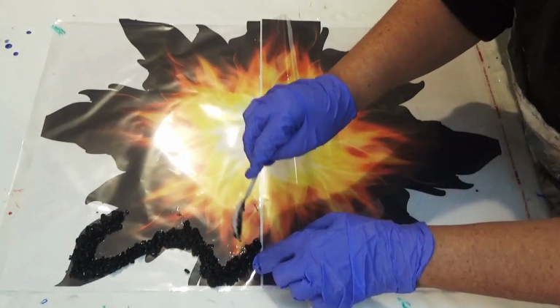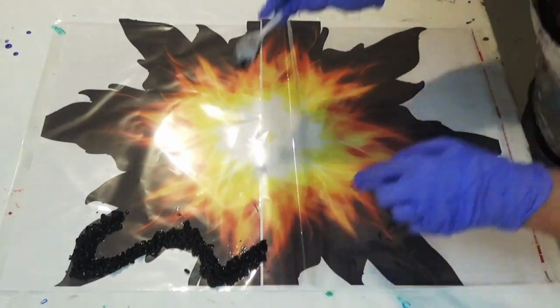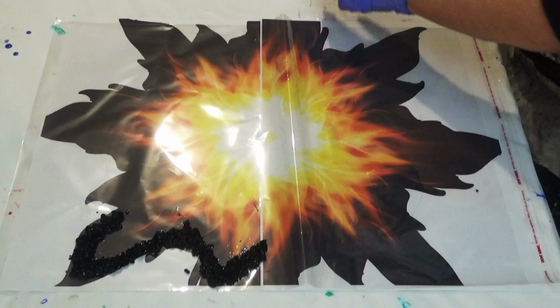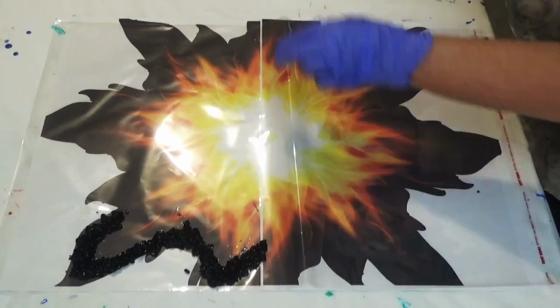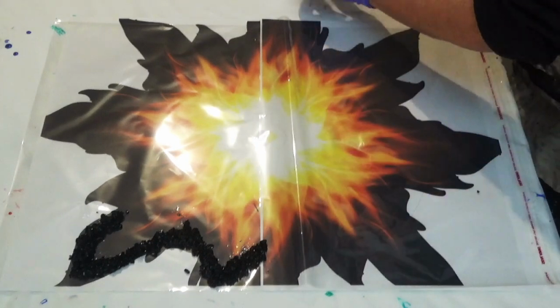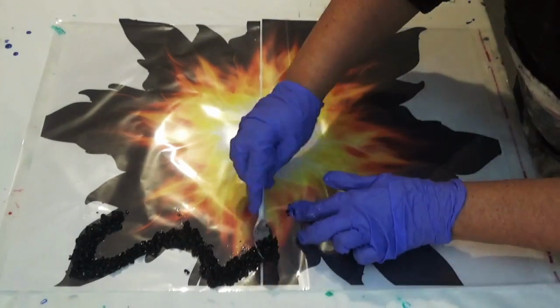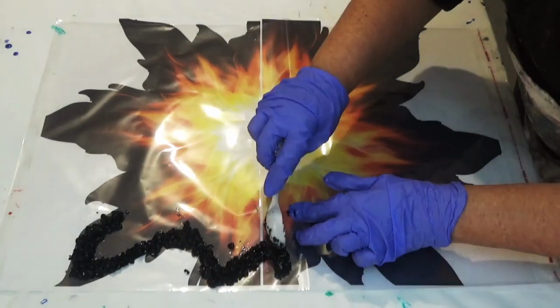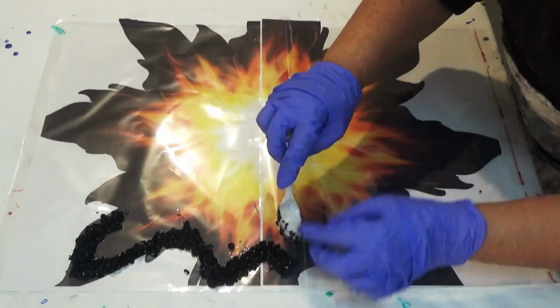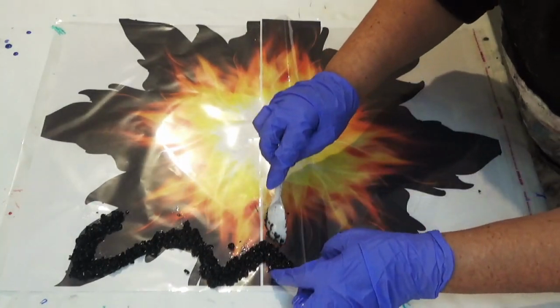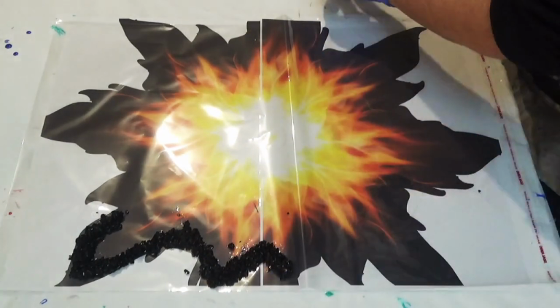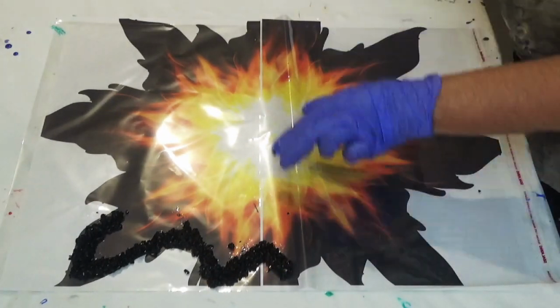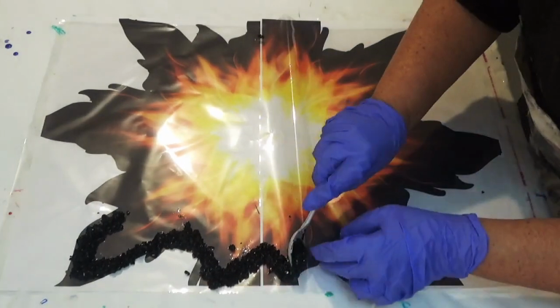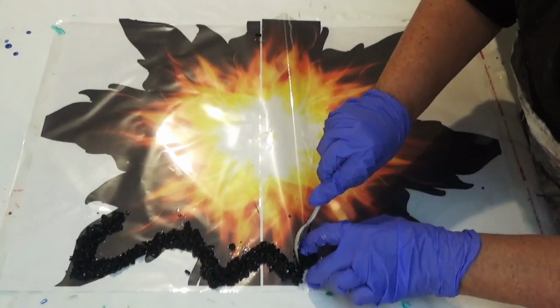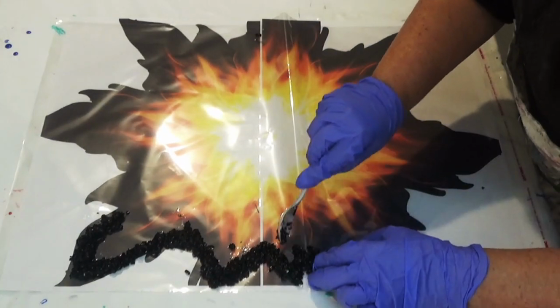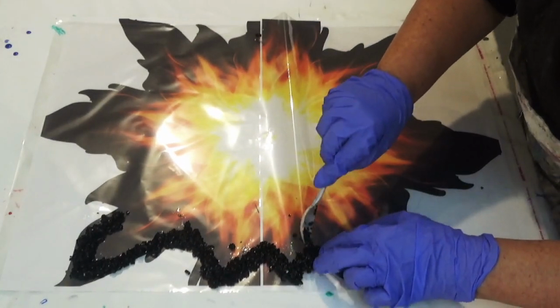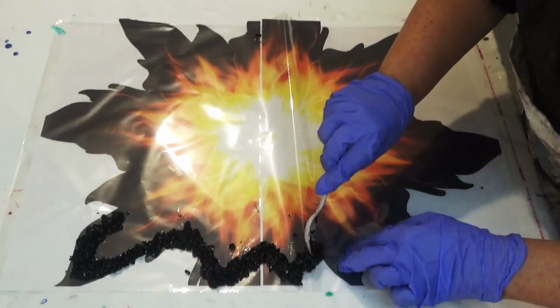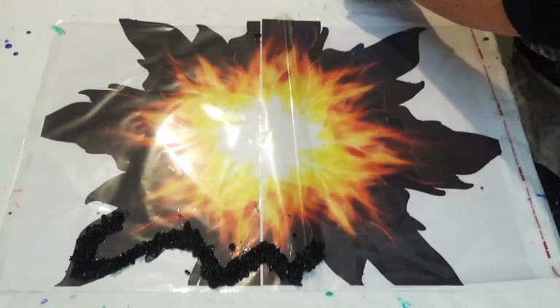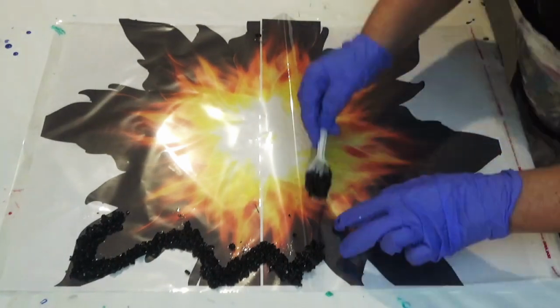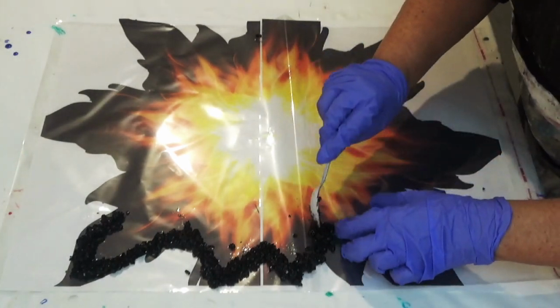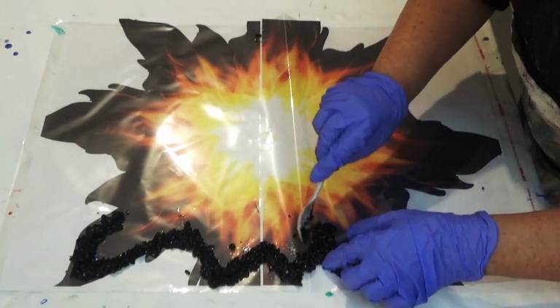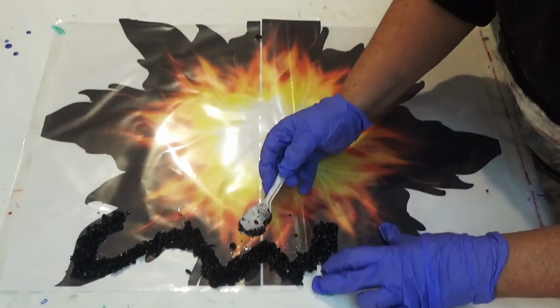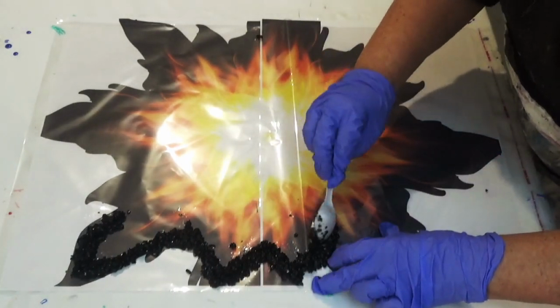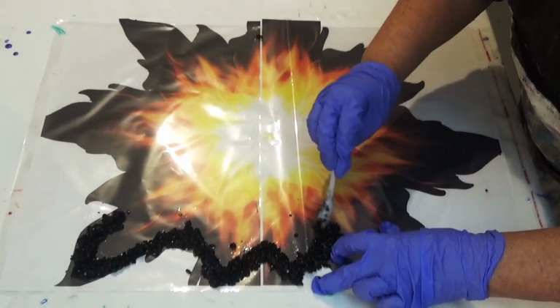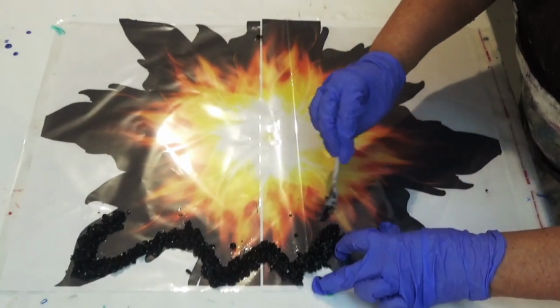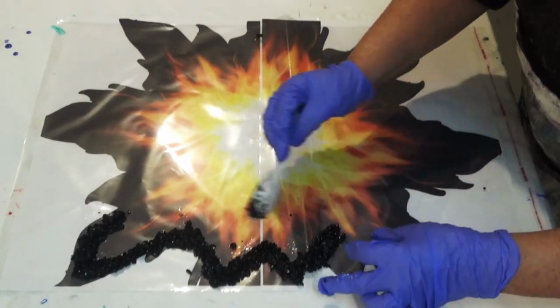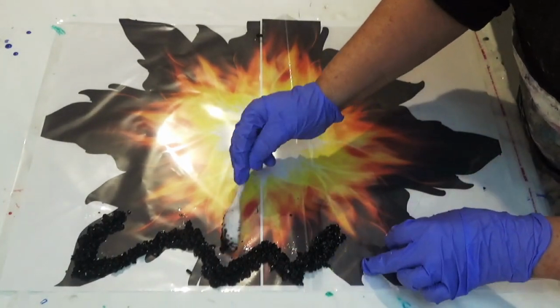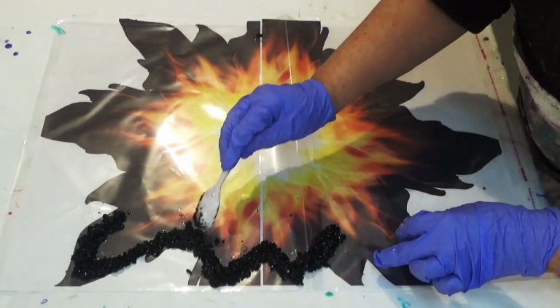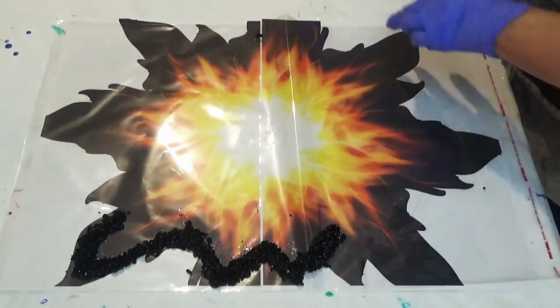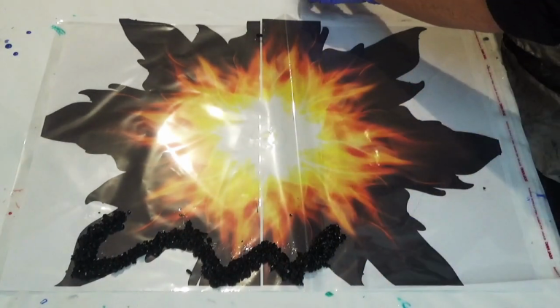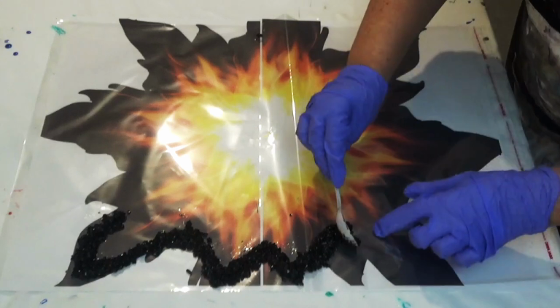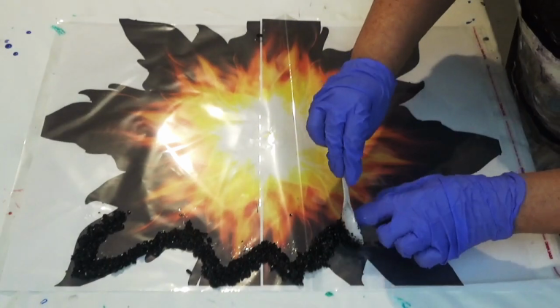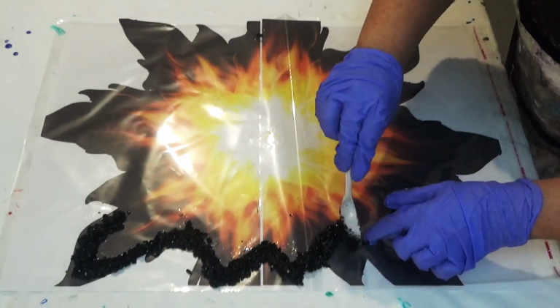Don't worry about it being too precise at this stage because we go back later and tidy it up with the stick, so we can move it to get that shape that you're after.